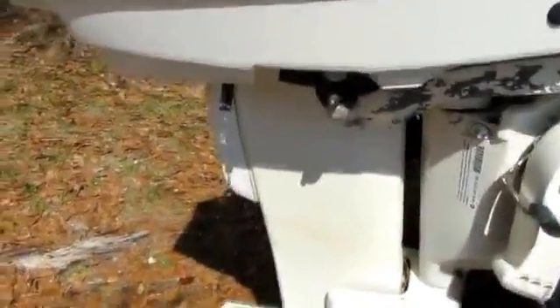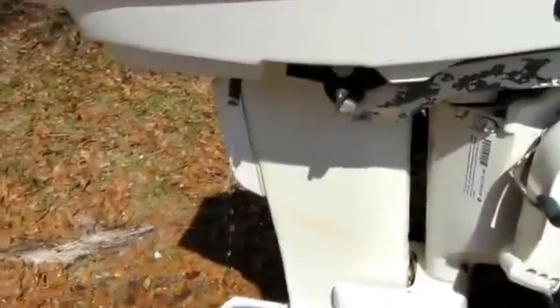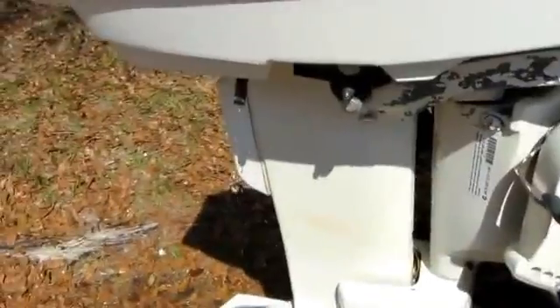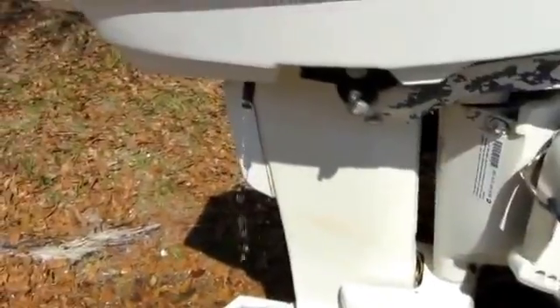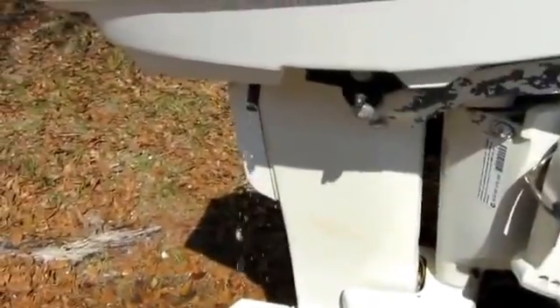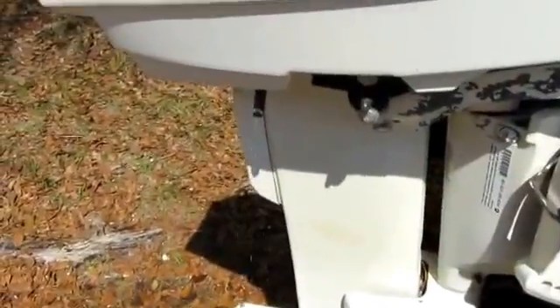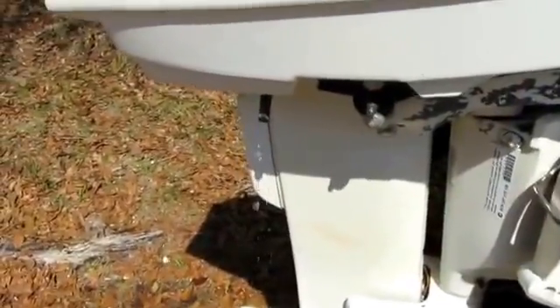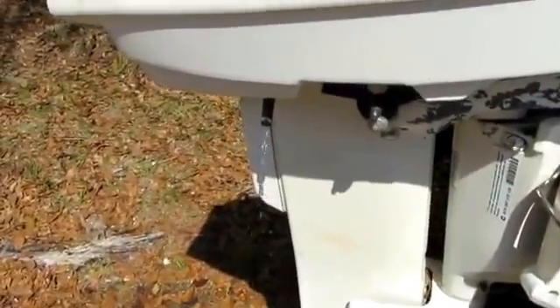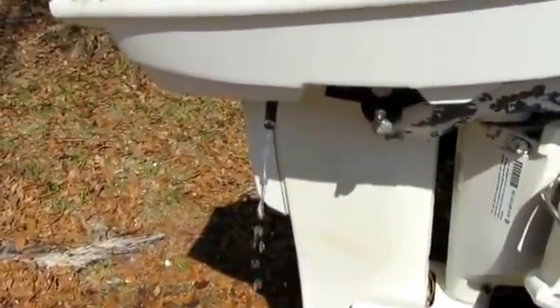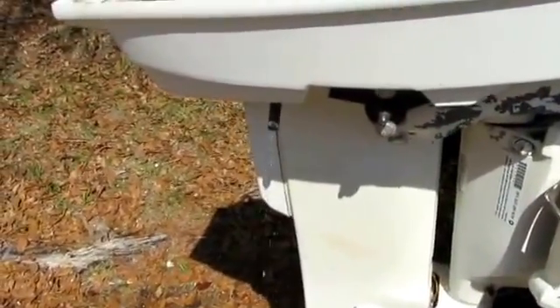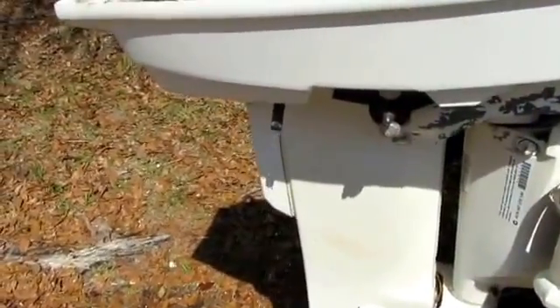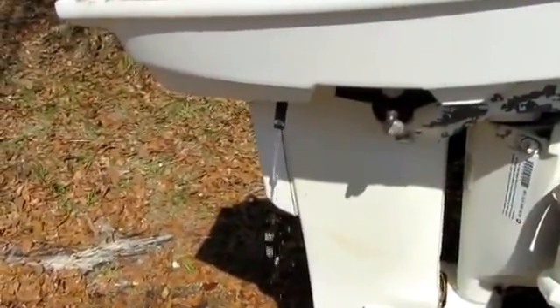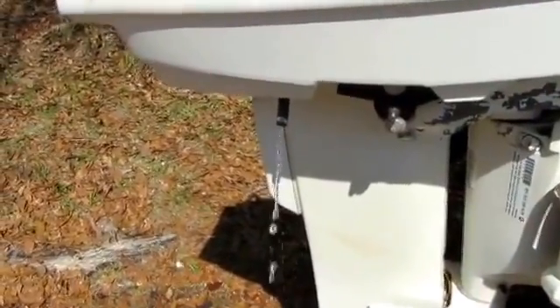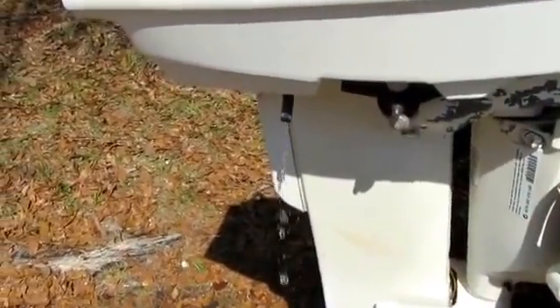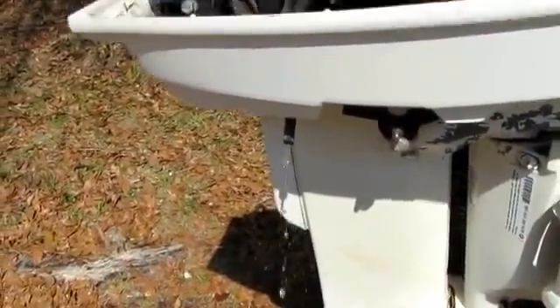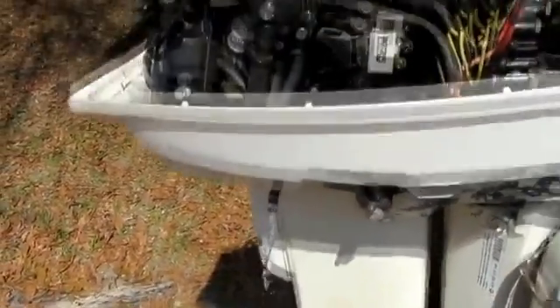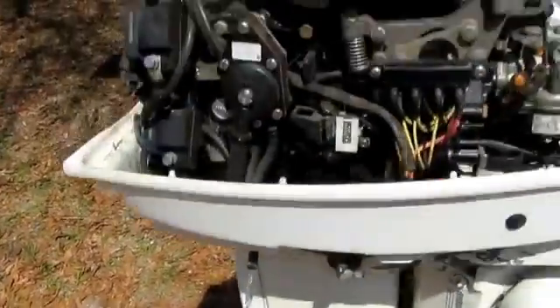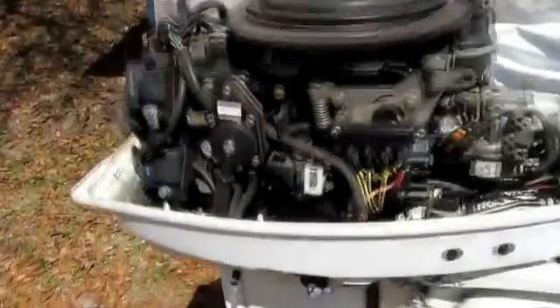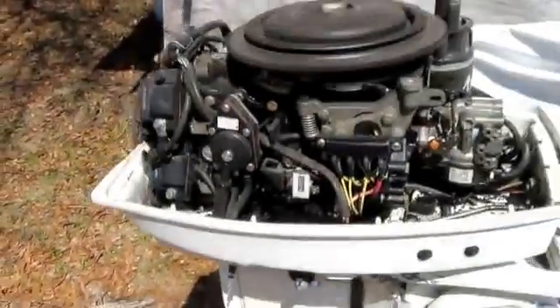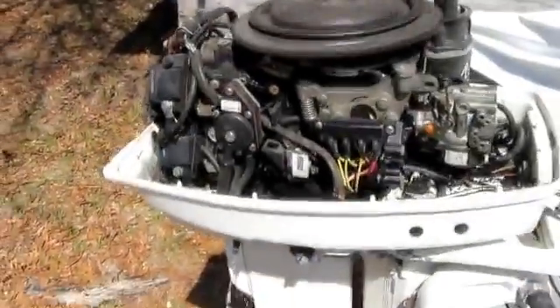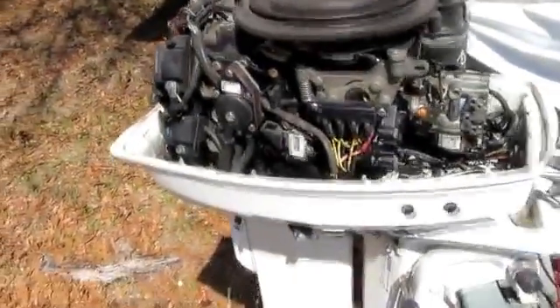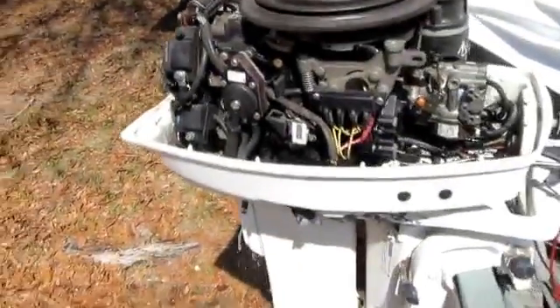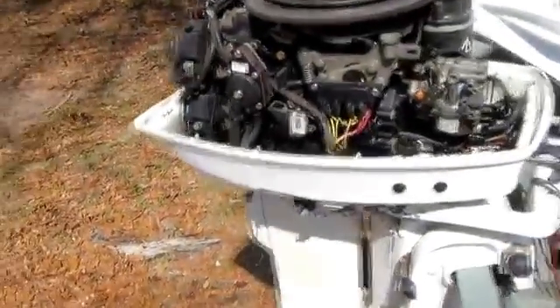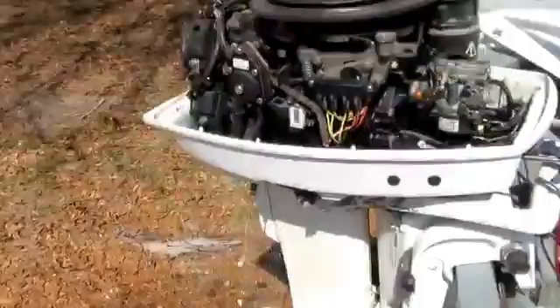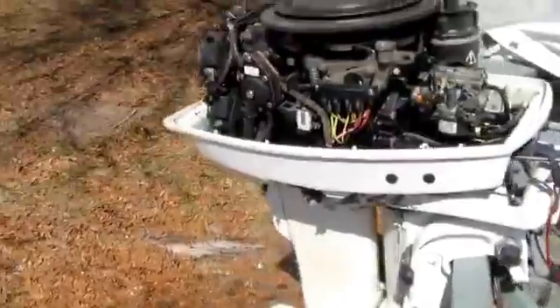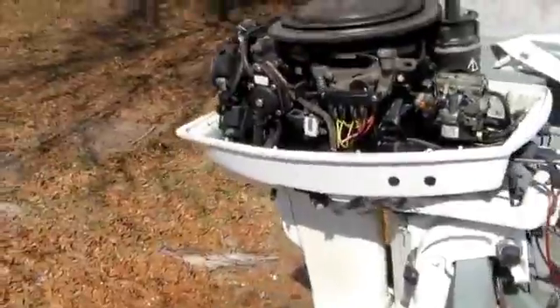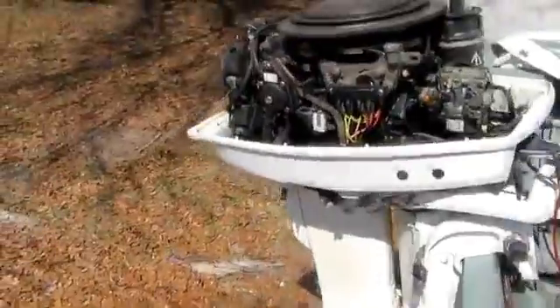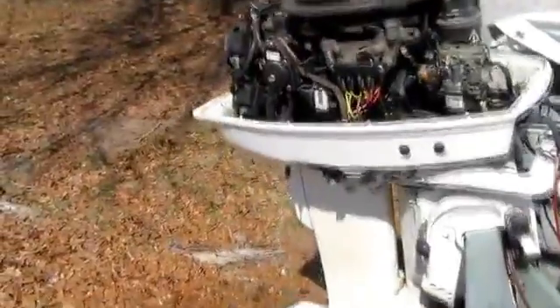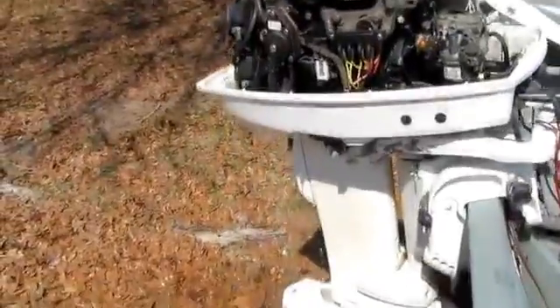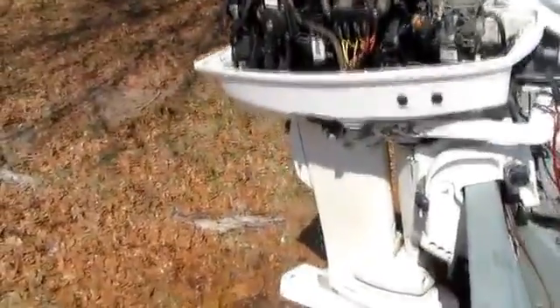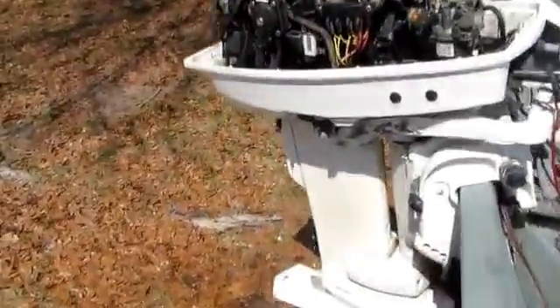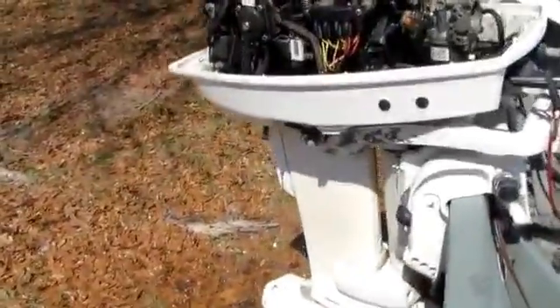The sun's out, it's over 80 degrees — I think it's time to go boating. I hope this video was helpful, thanks for watching.